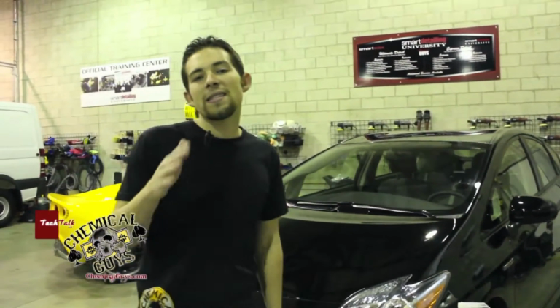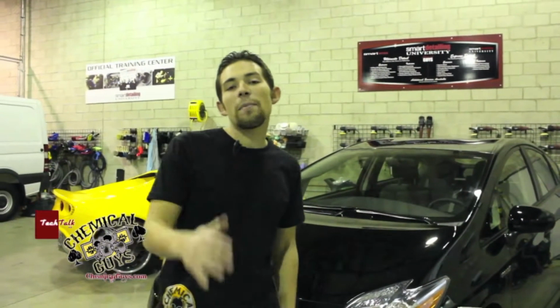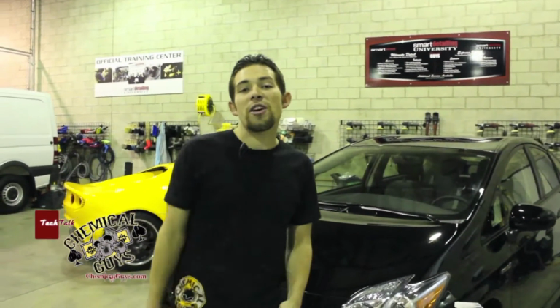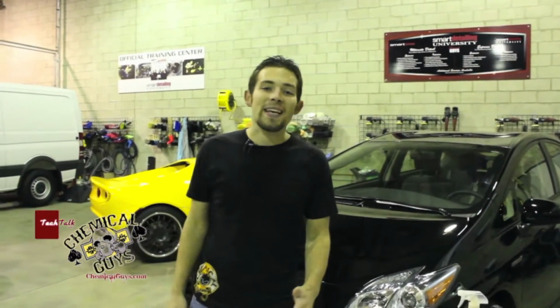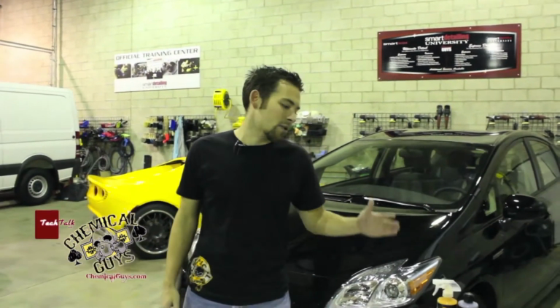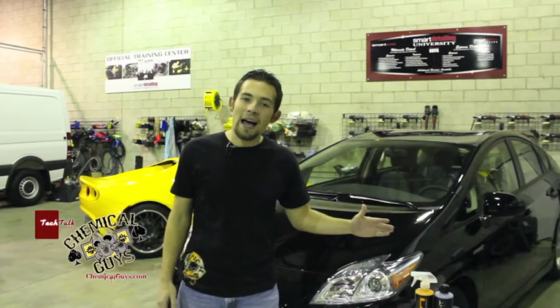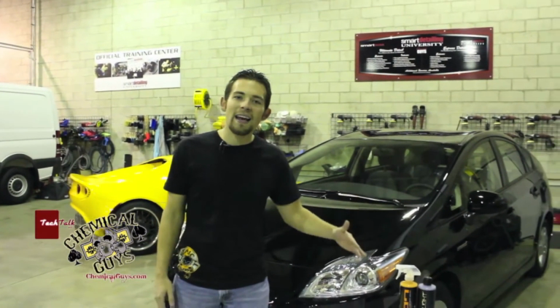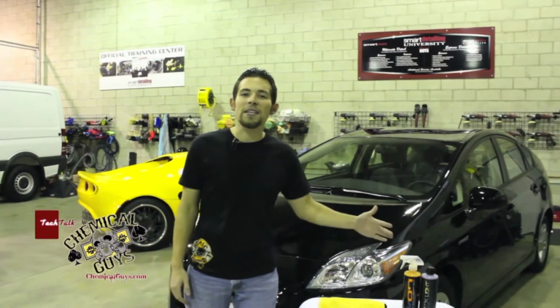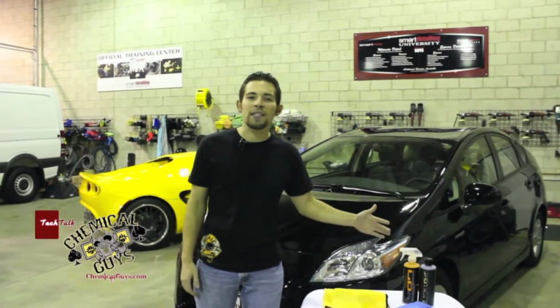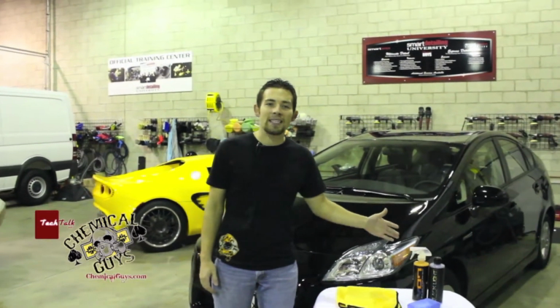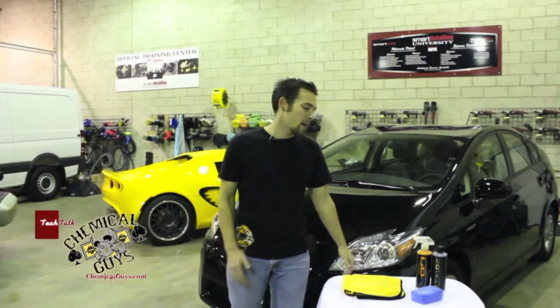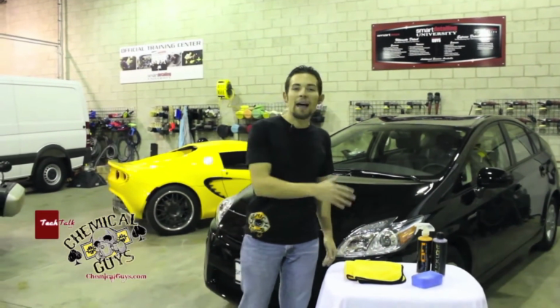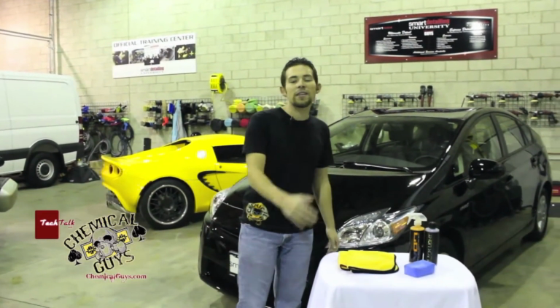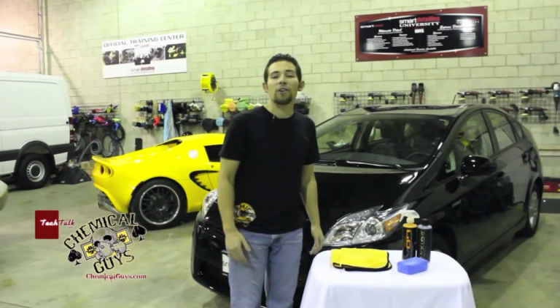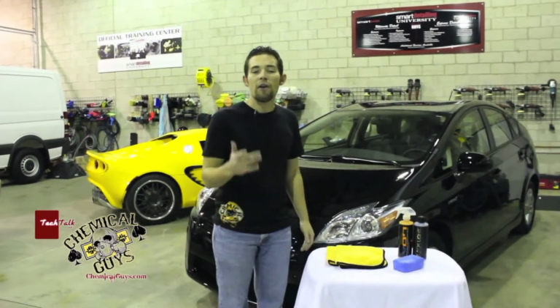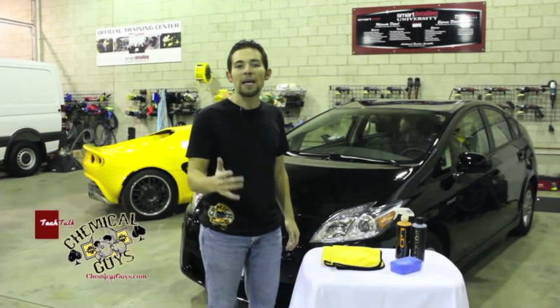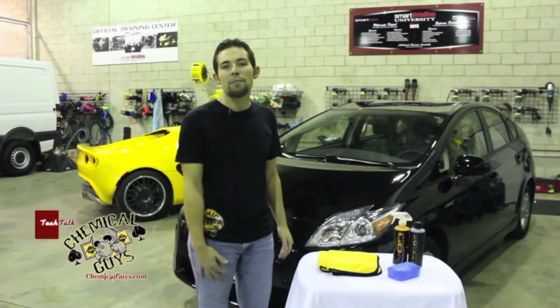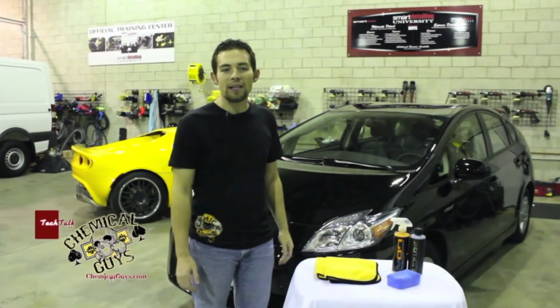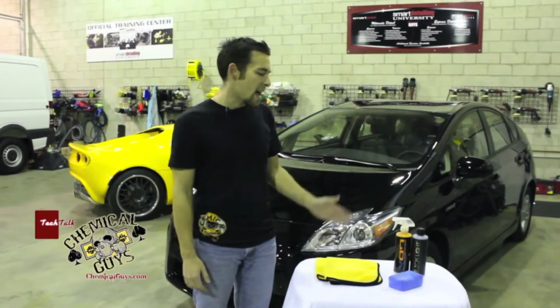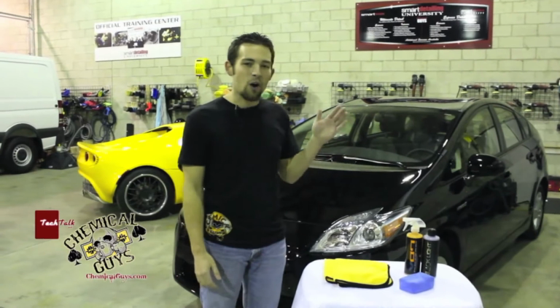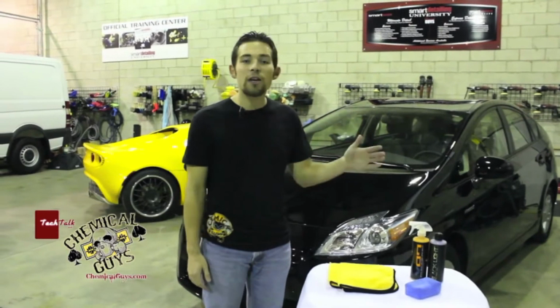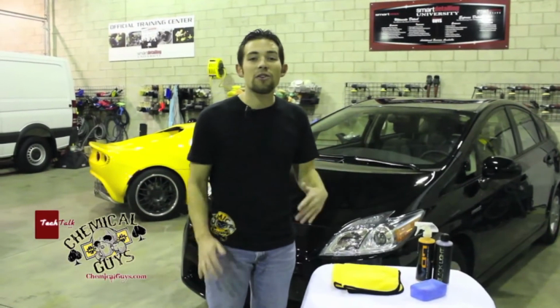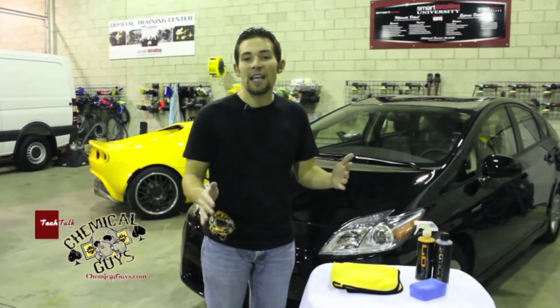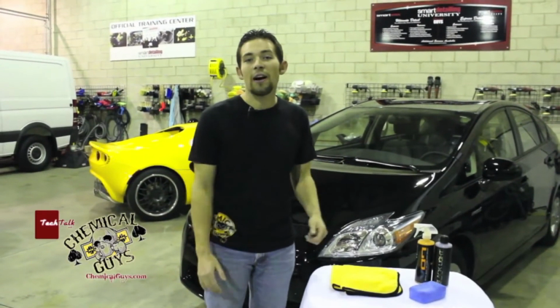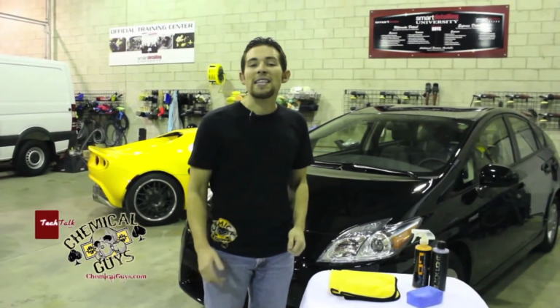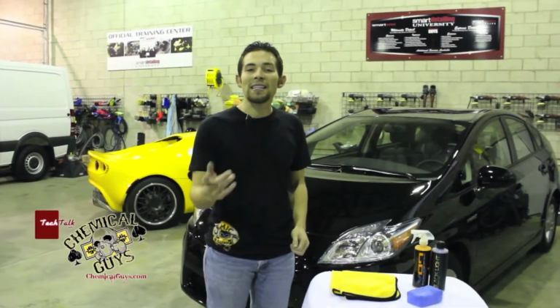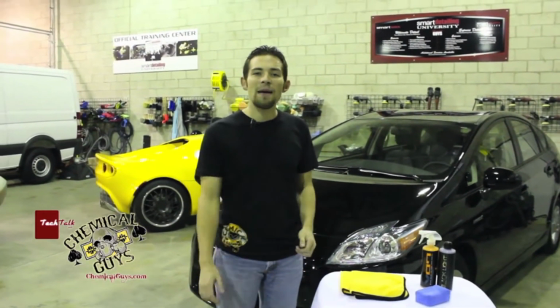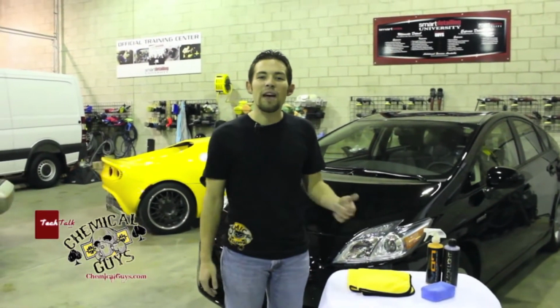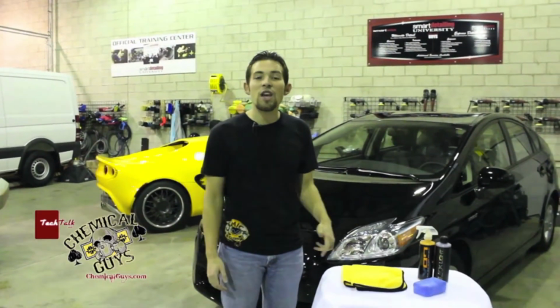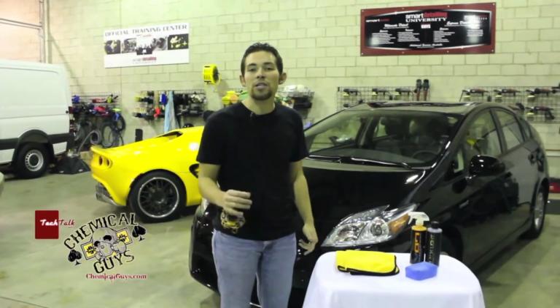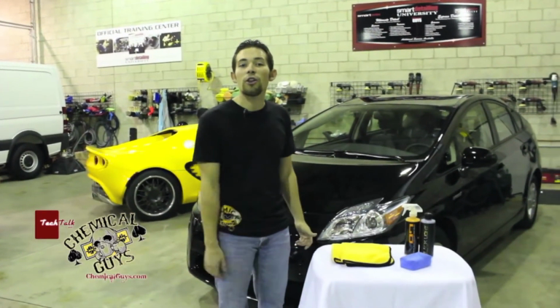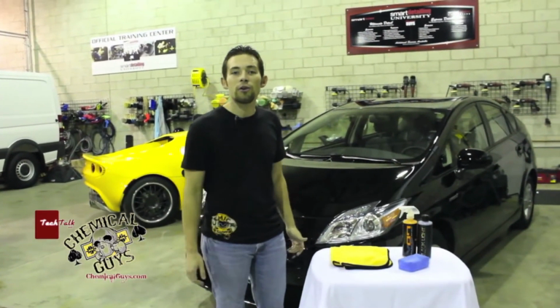Today I'm going to show you guys how to use our Blacklight and V7 tag team. Blacklight and V7 are some of our best selling products and are really great to use on any car. It saves a lot of time, a lot of energy, and makes your car look great.